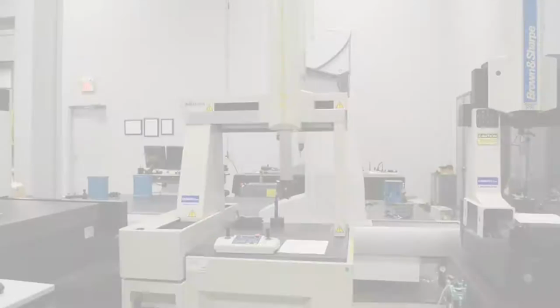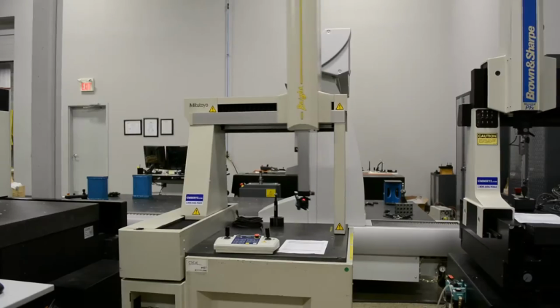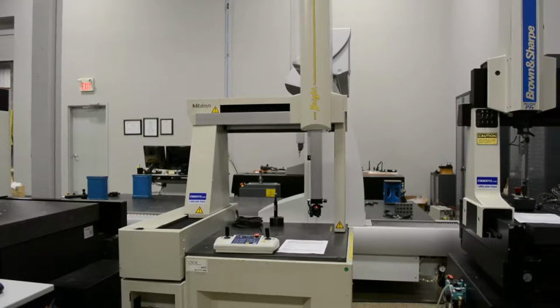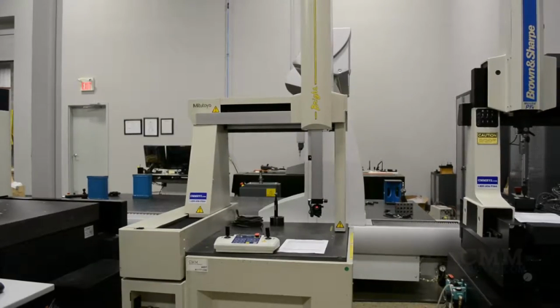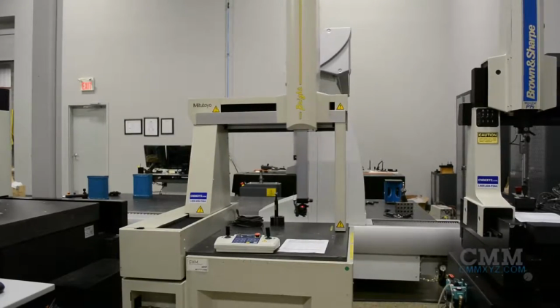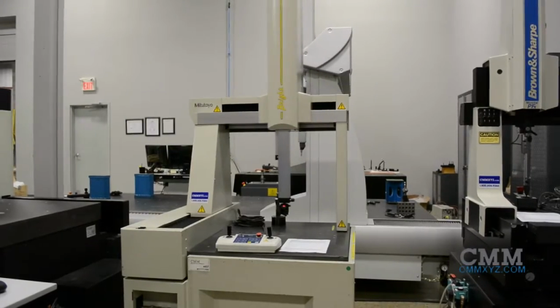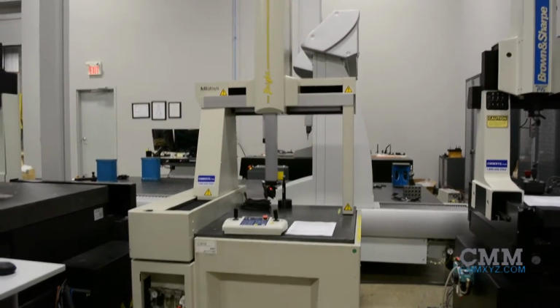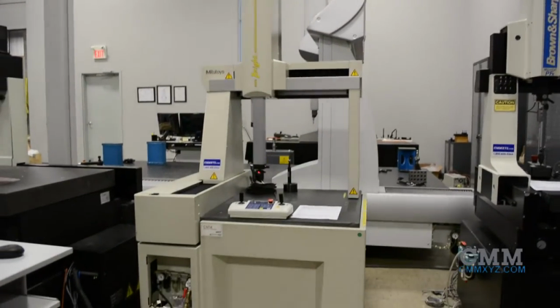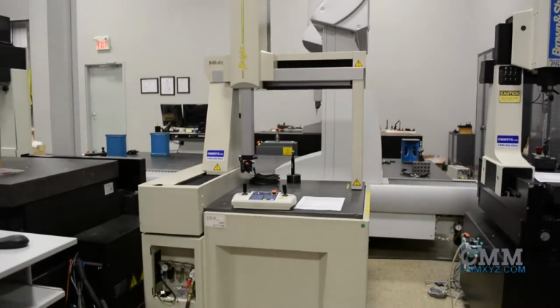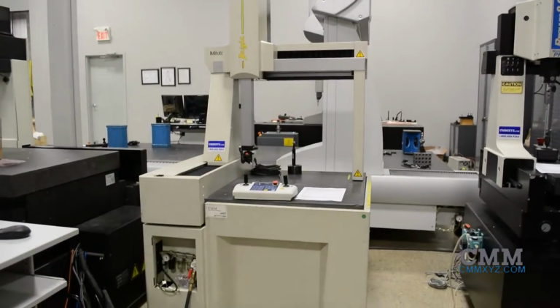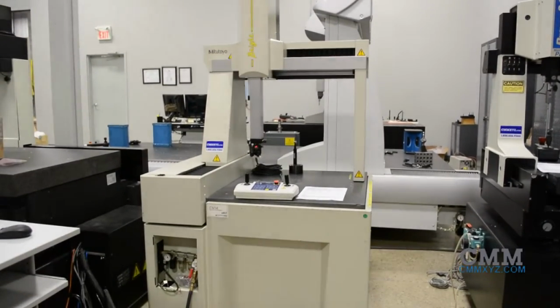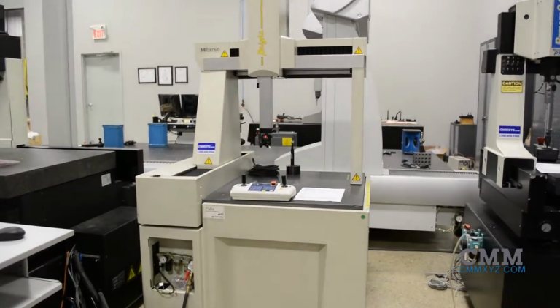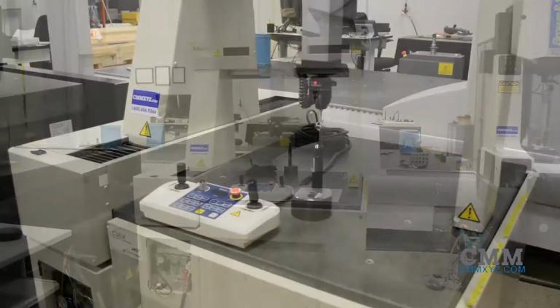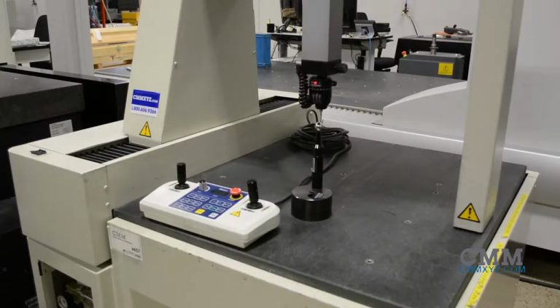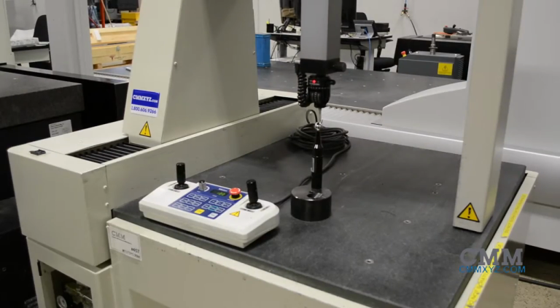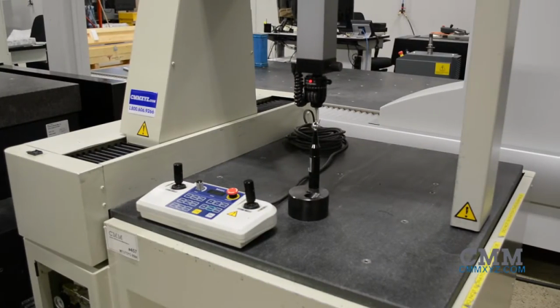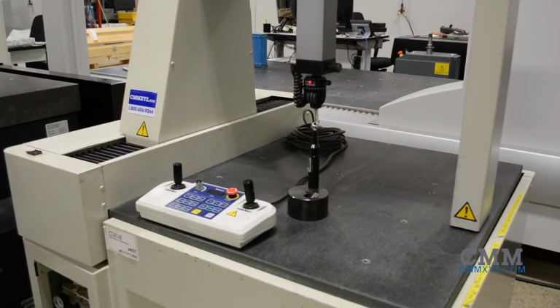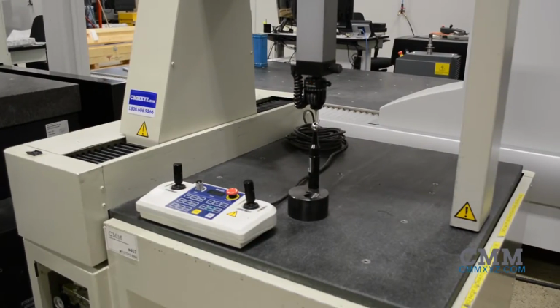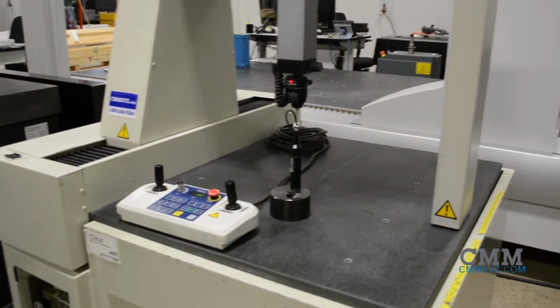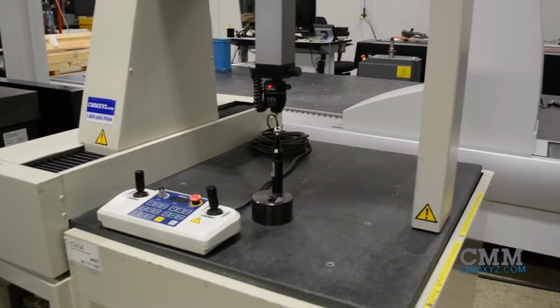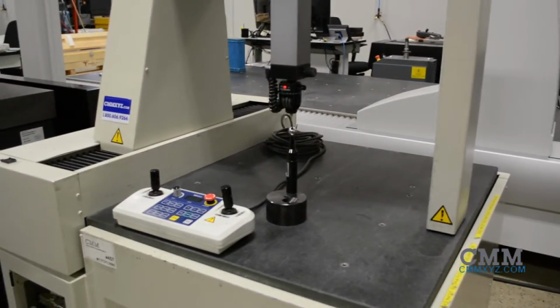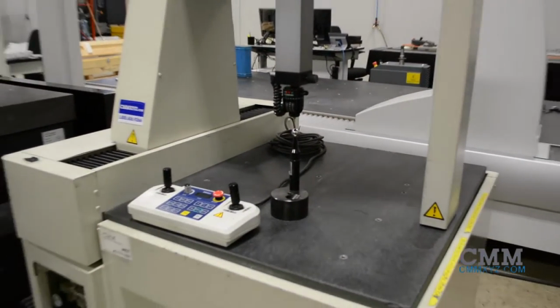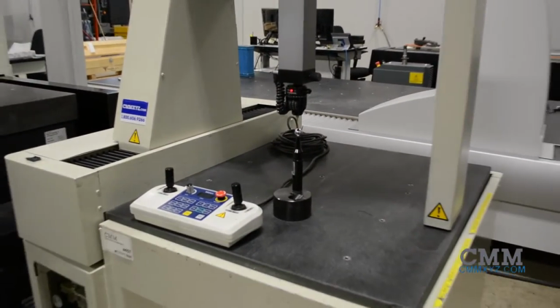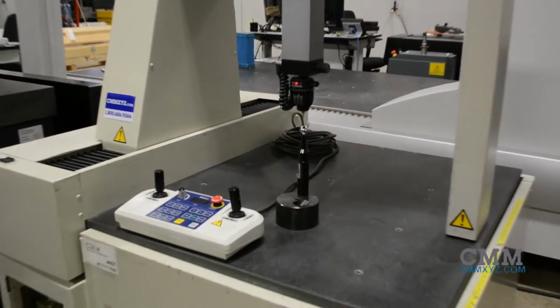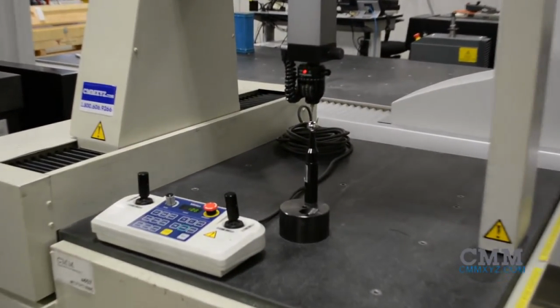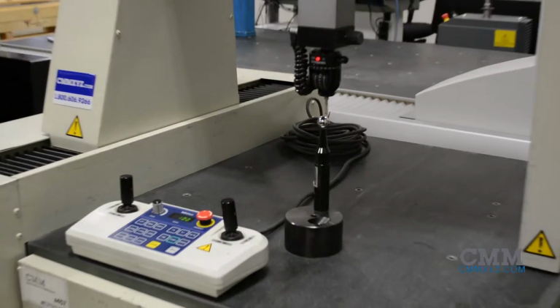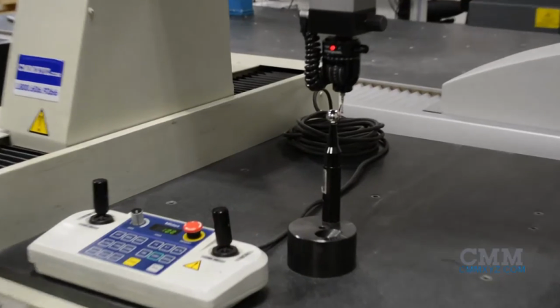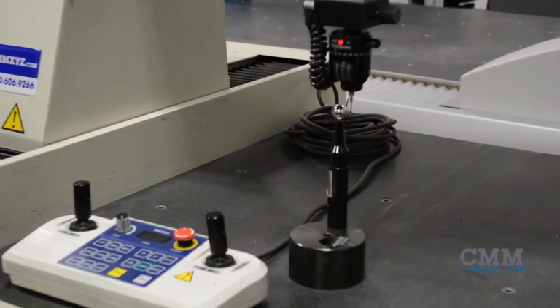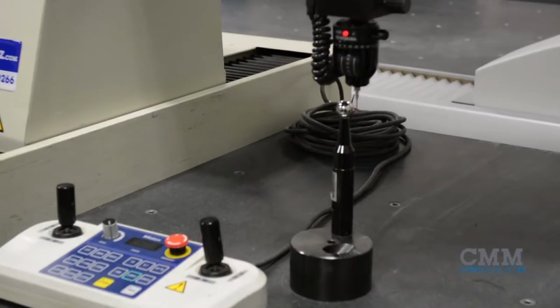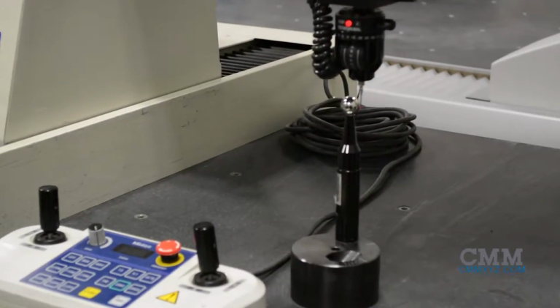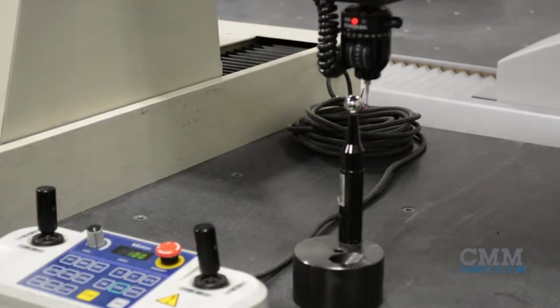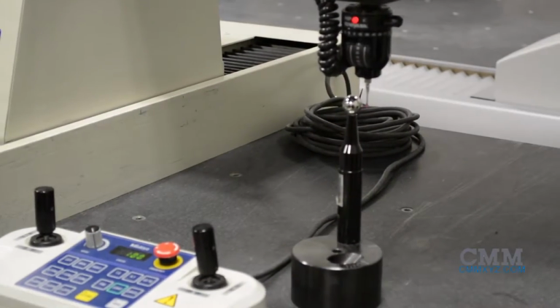A great example of Mitutoyo's BRITE series machines, a BRITE 504. With a measuring volume of 500 in the x-axis, 400 in the y-axis, and 400 in the z-axis.